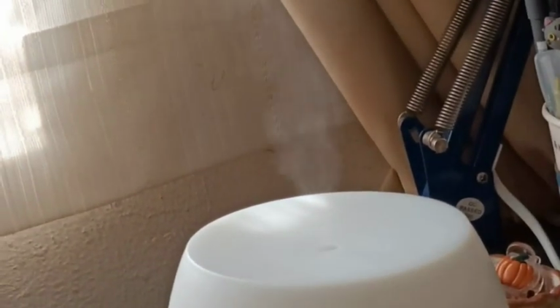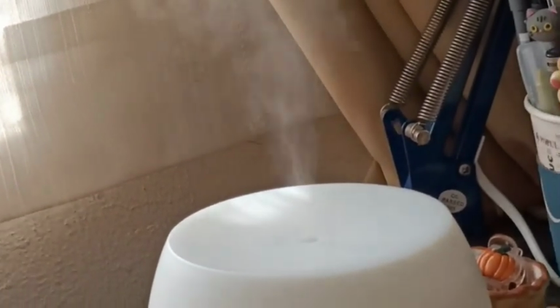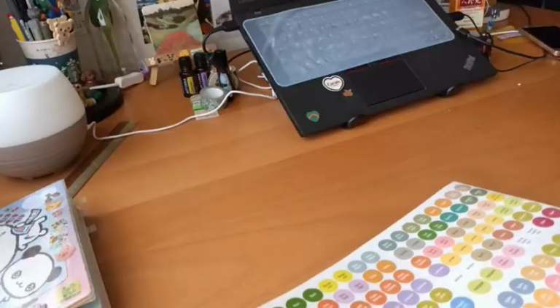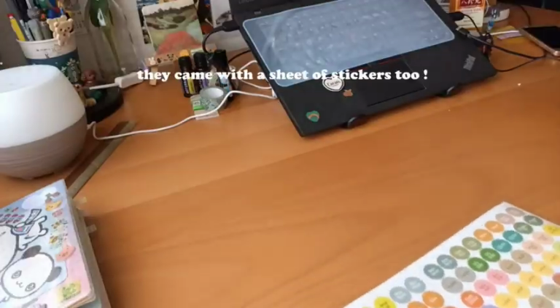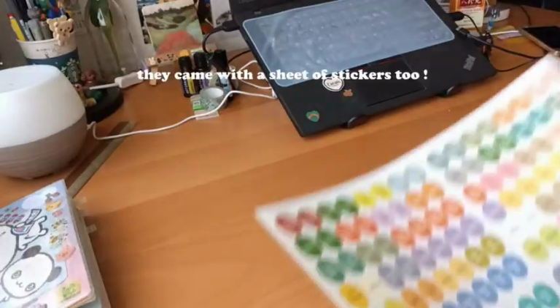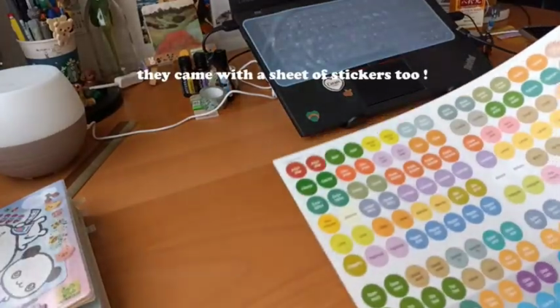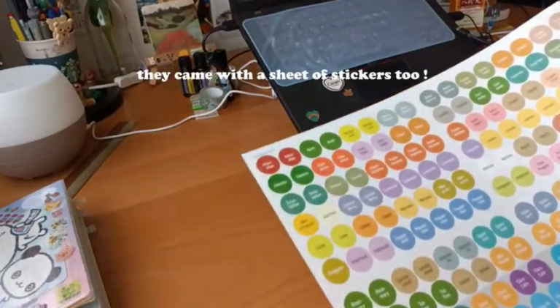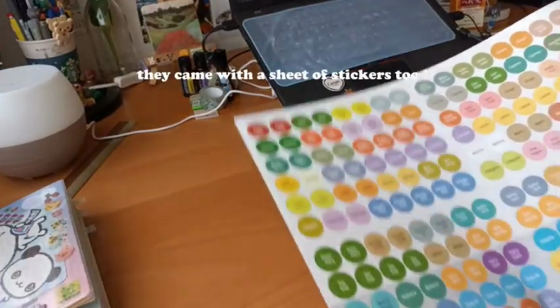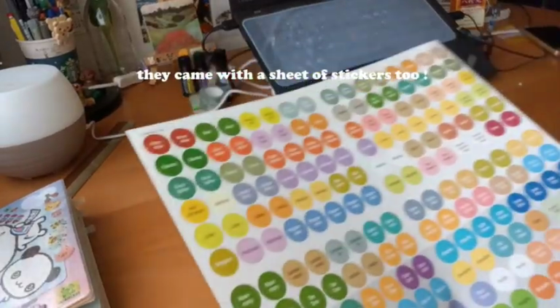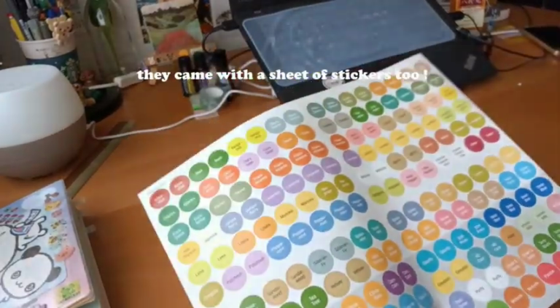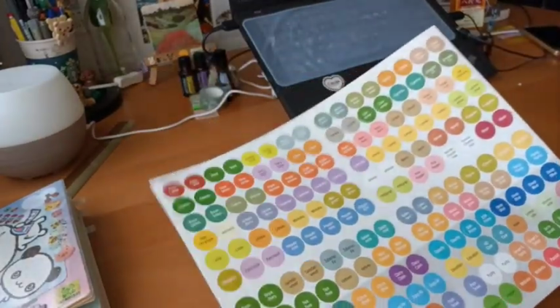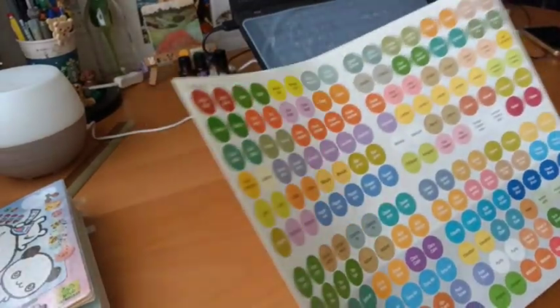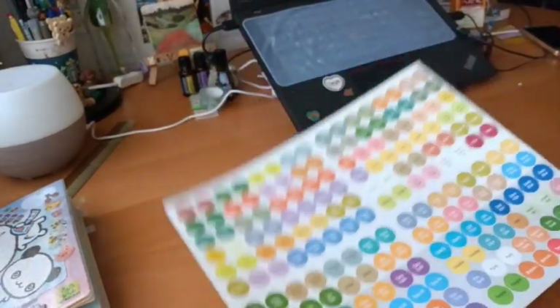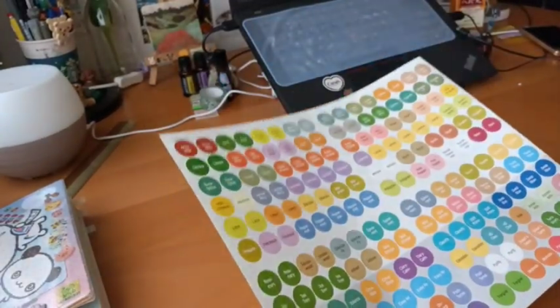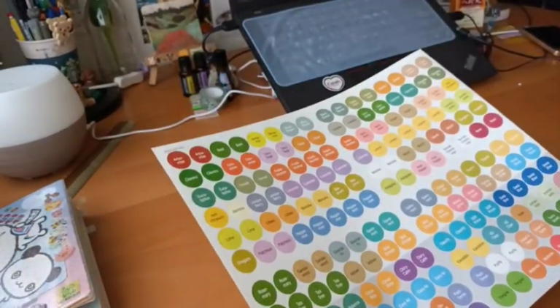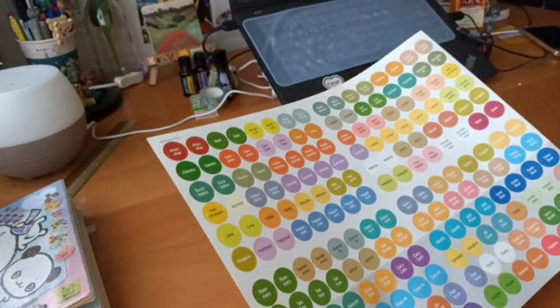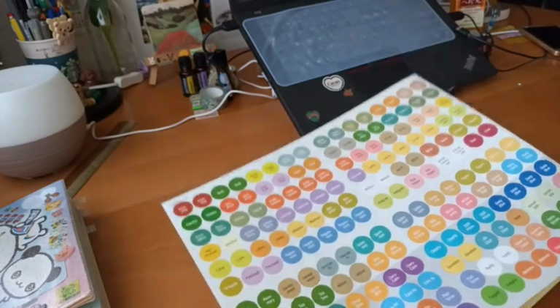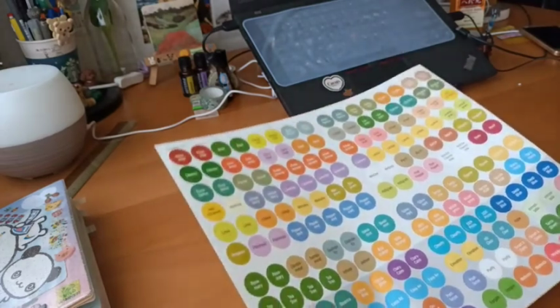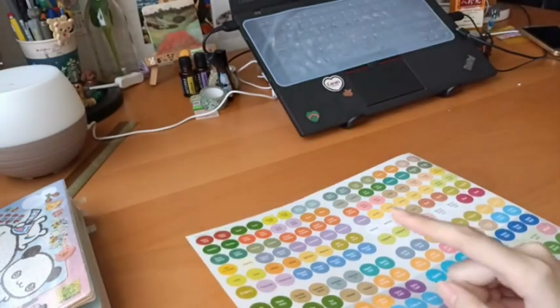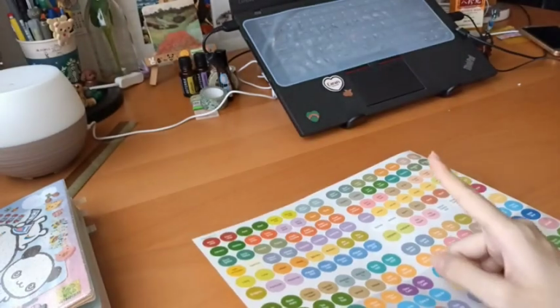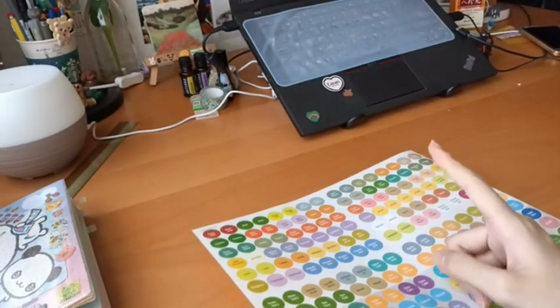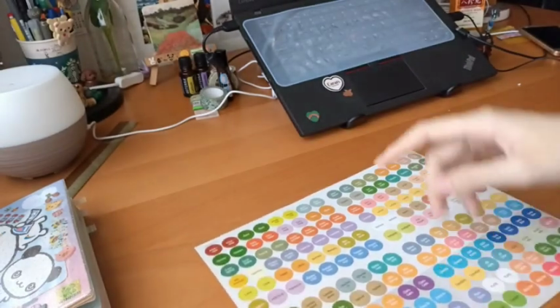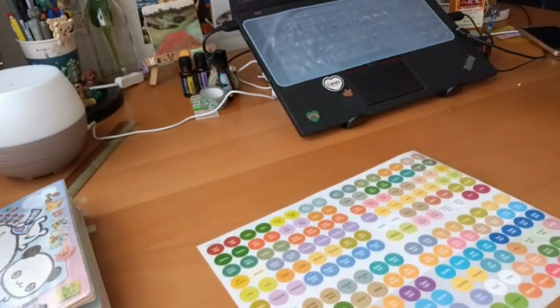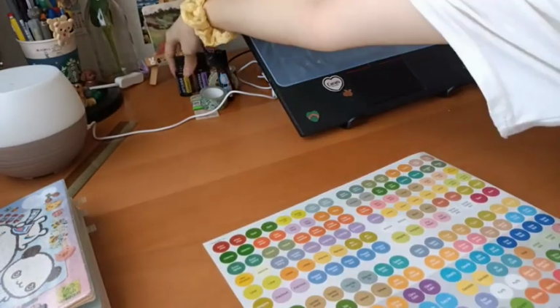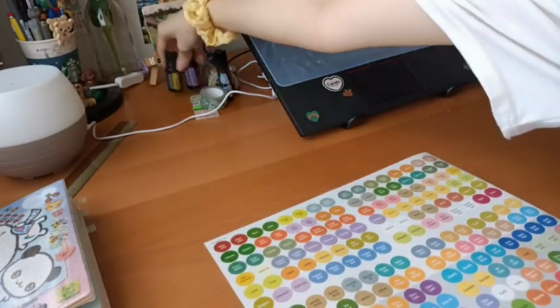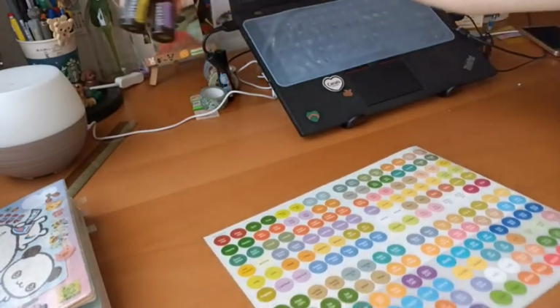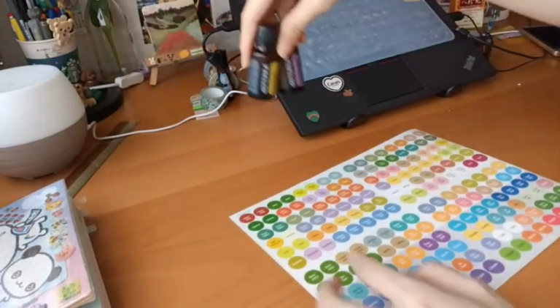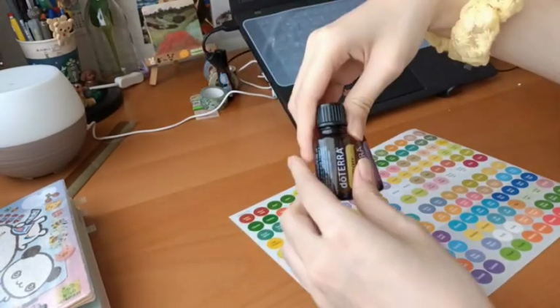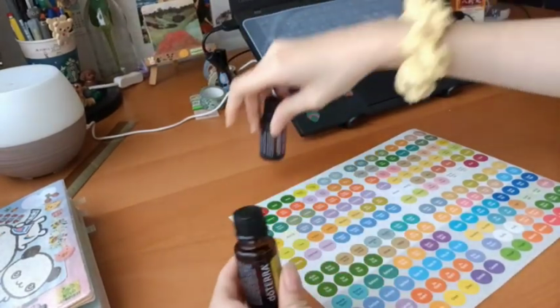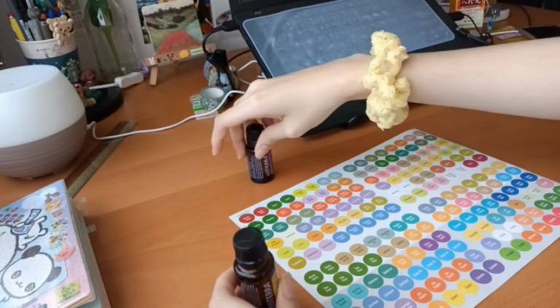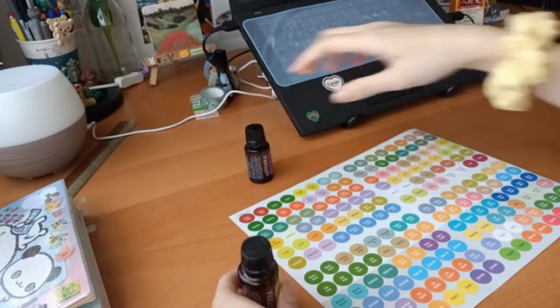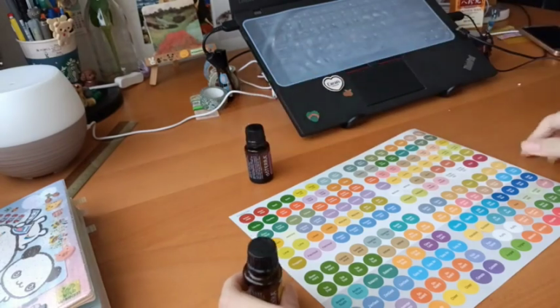Some of the little ones come with this whole sheet of labeling stickers for you to put on the cap of your essential oils.